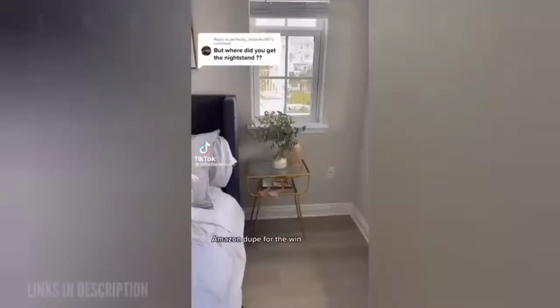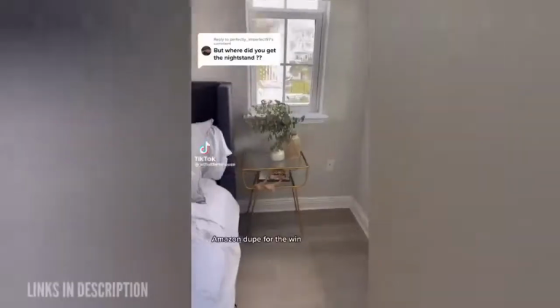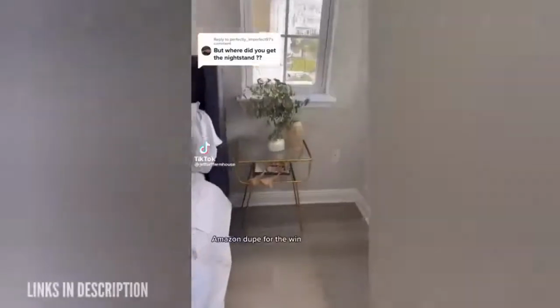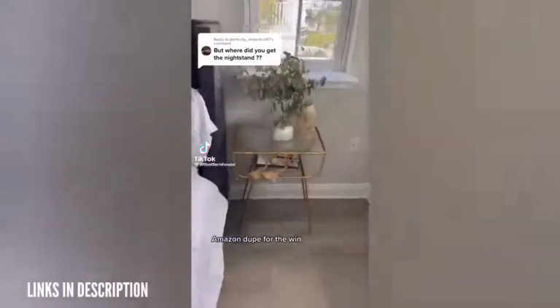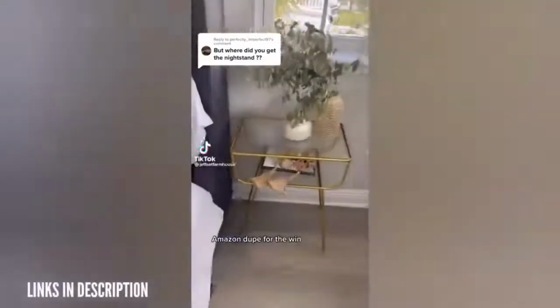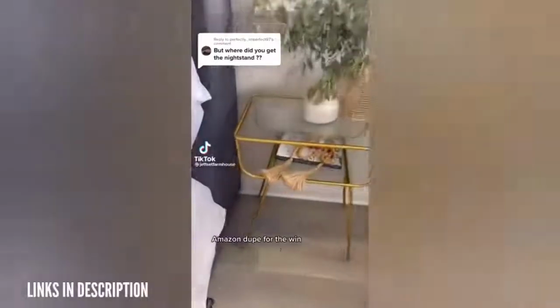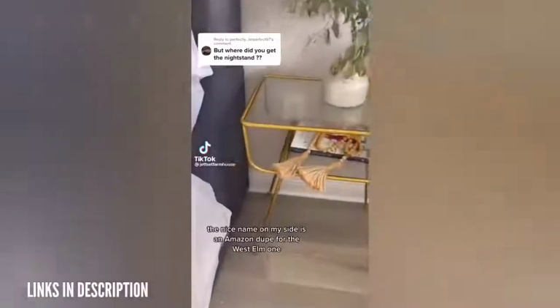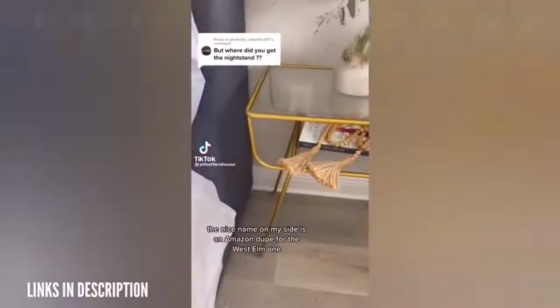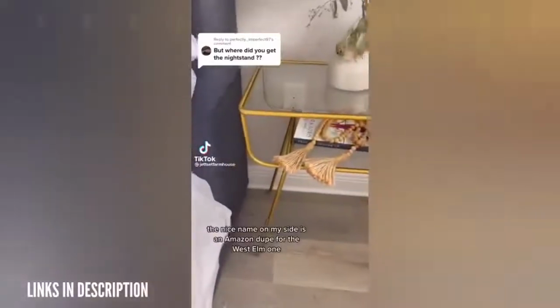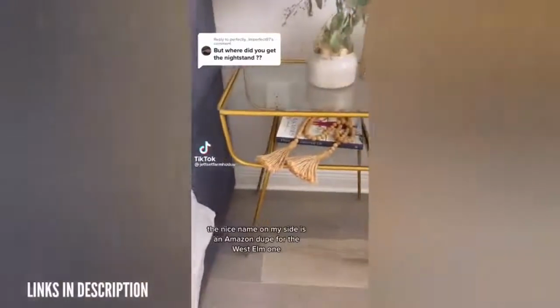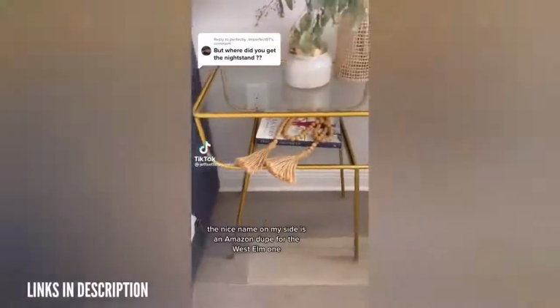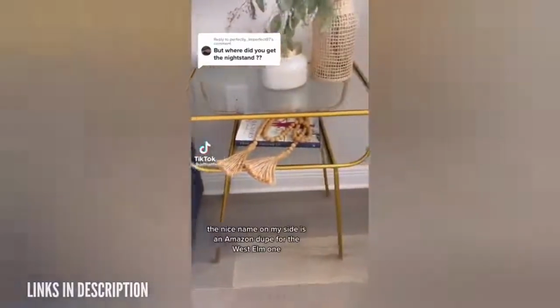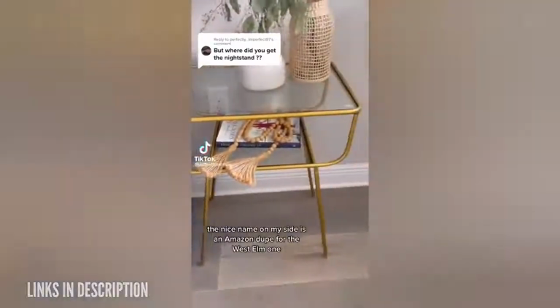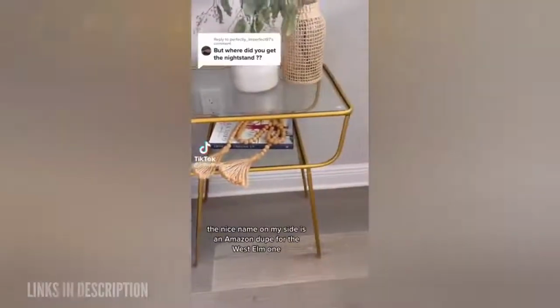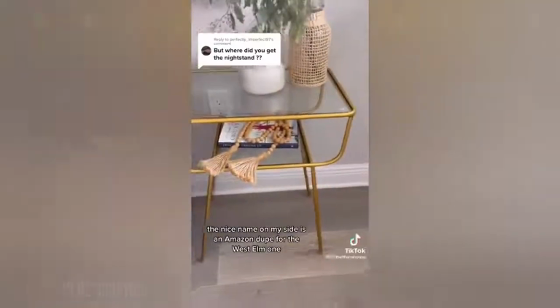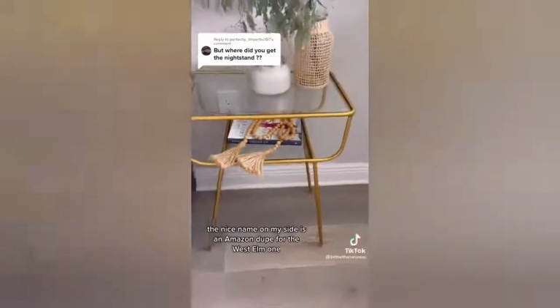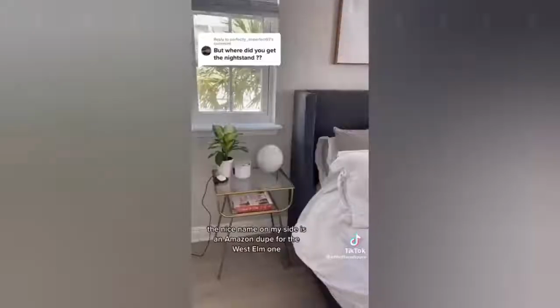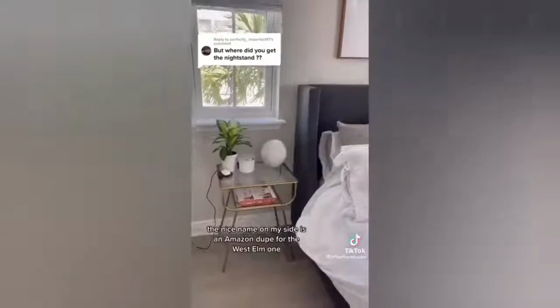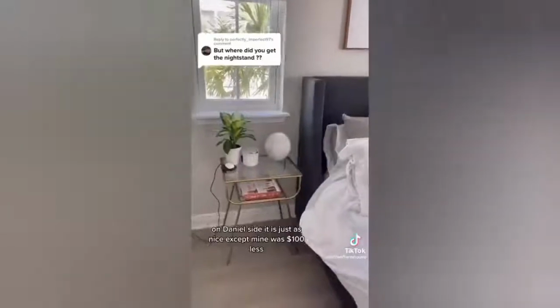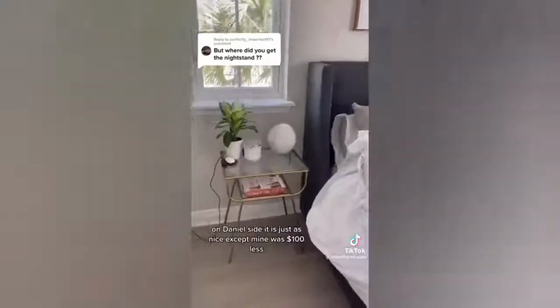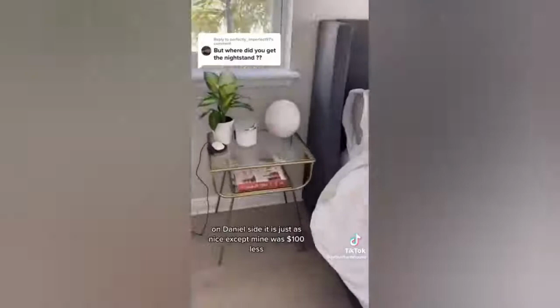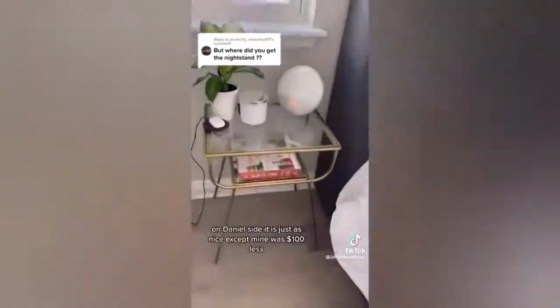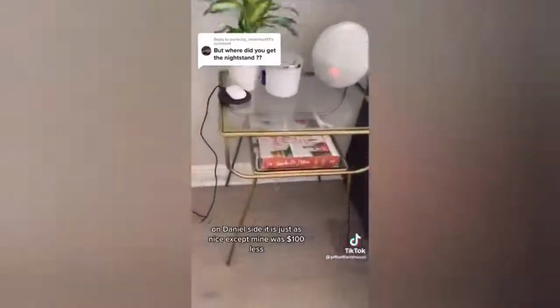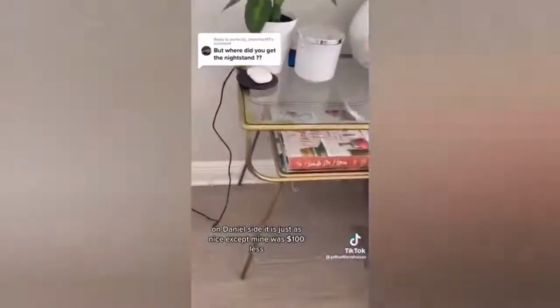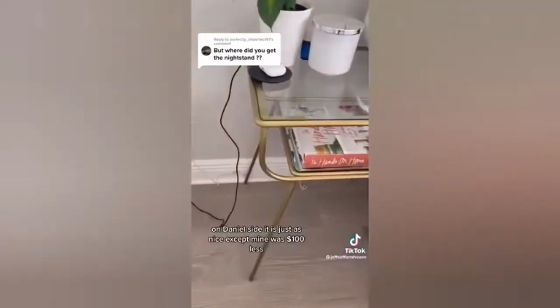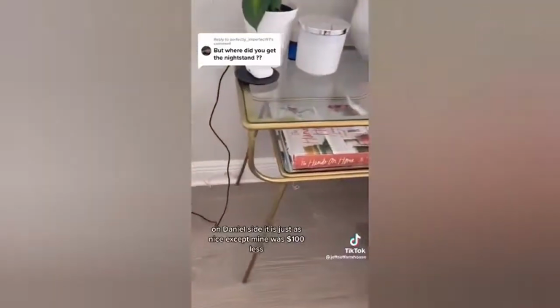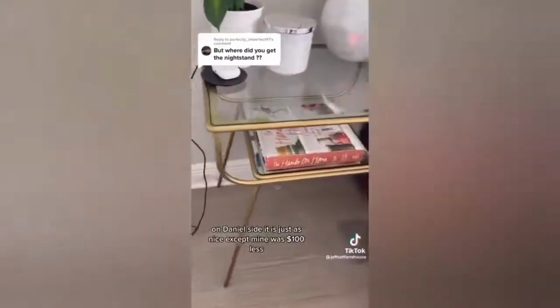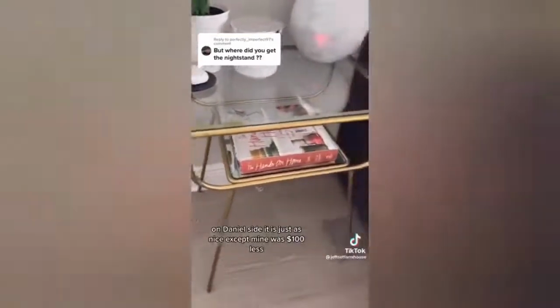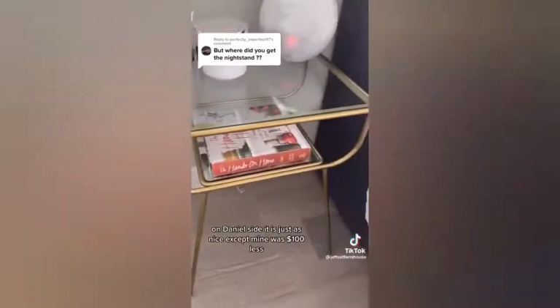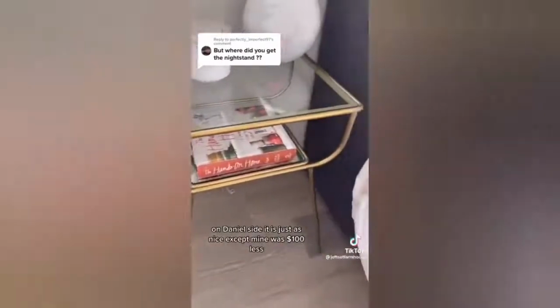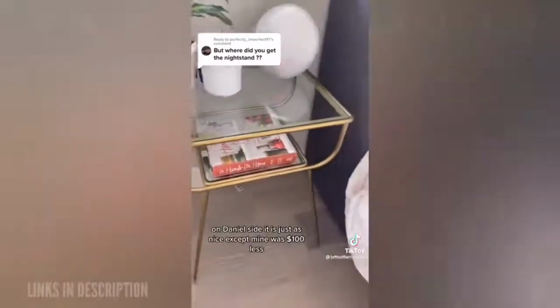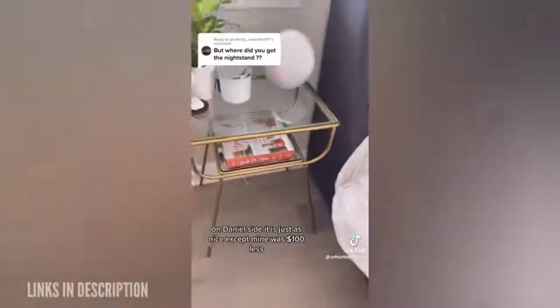Amazon dupe for the win. The nightstand on my side is an Amazon dupe for the West Elm on Daniel's side. It is just as nice except mine was $100 less.